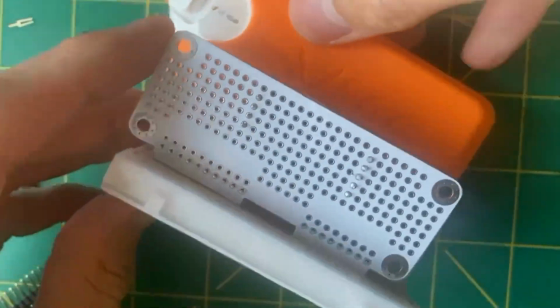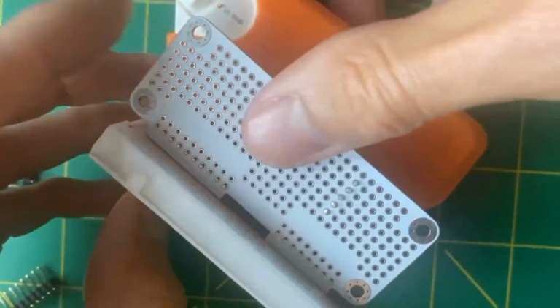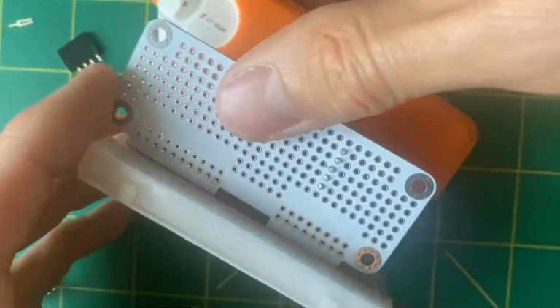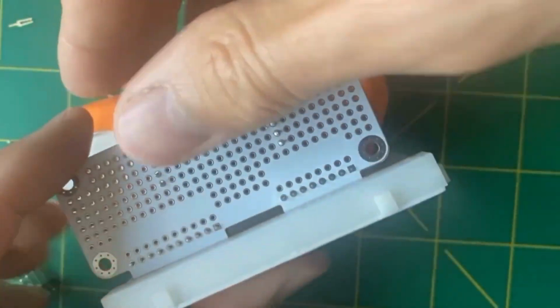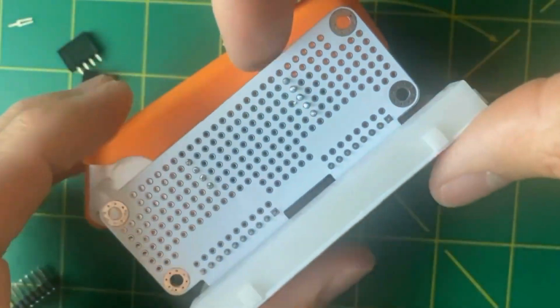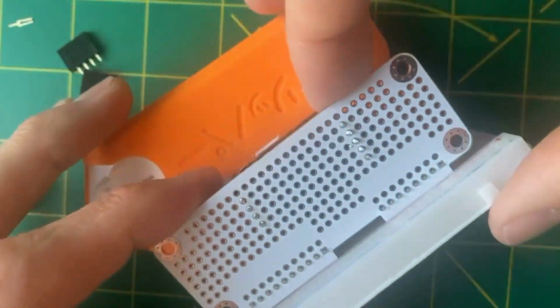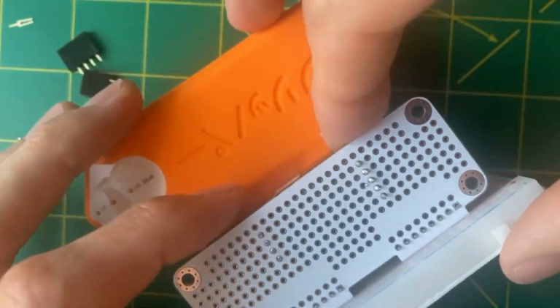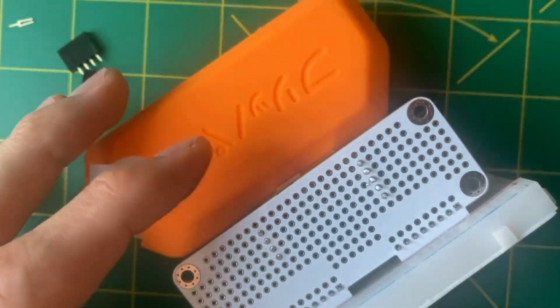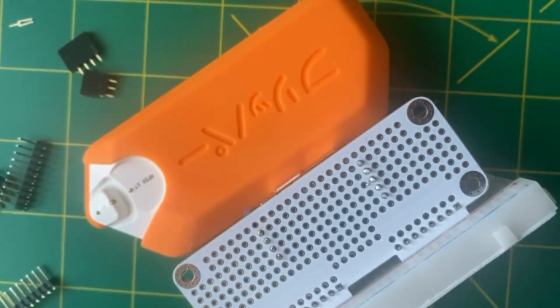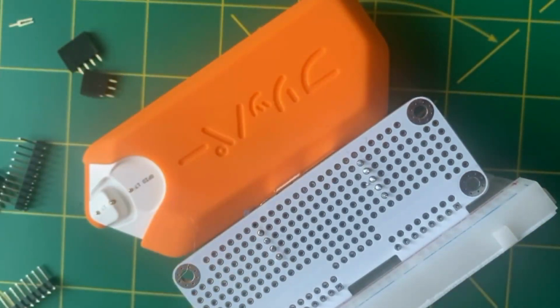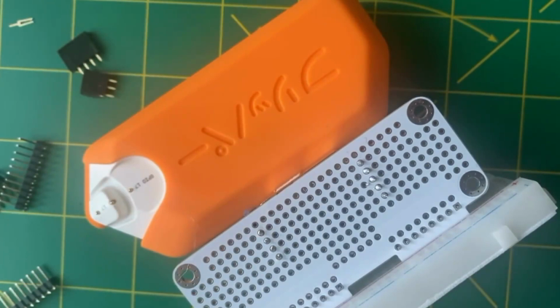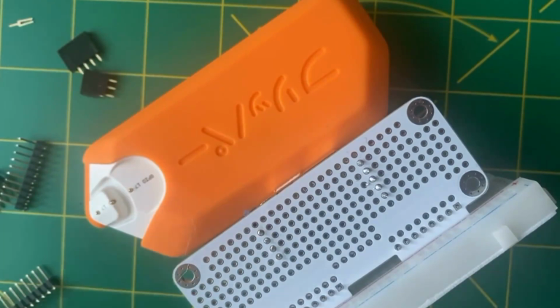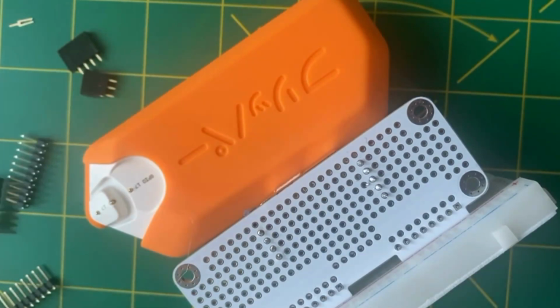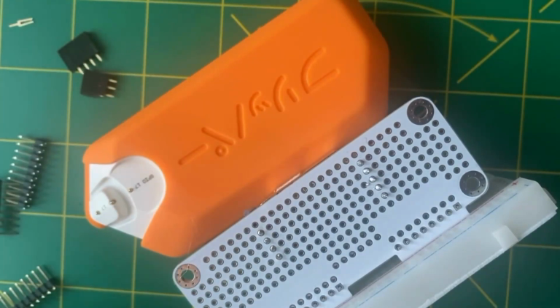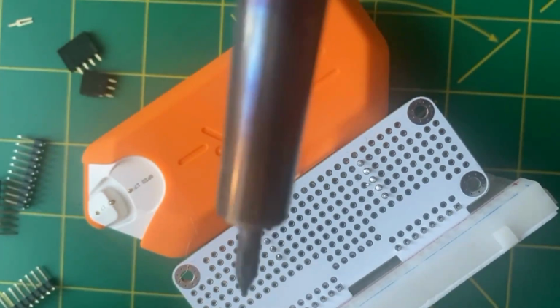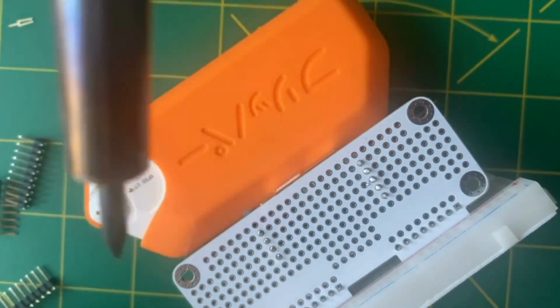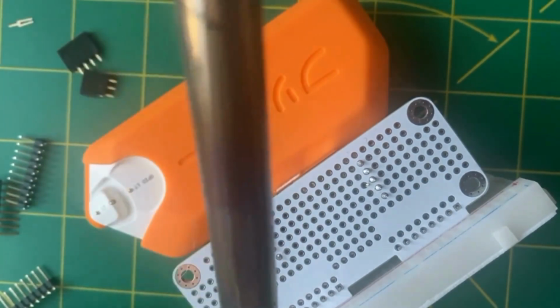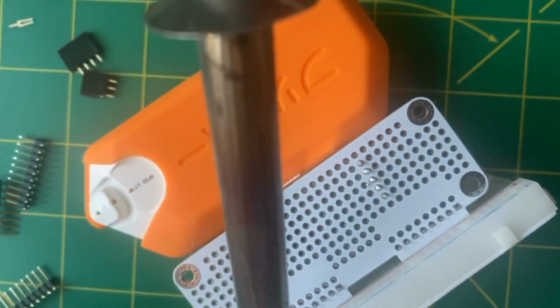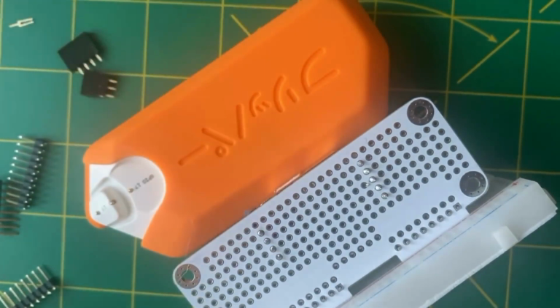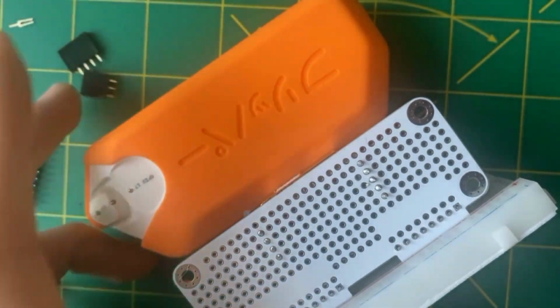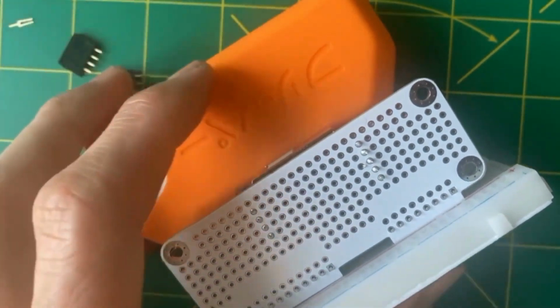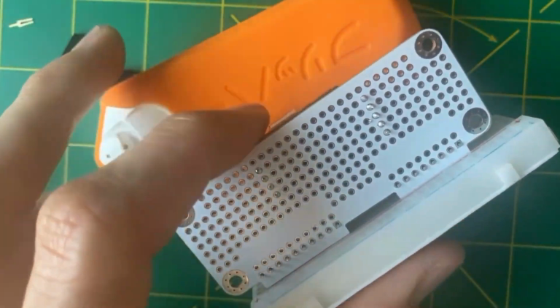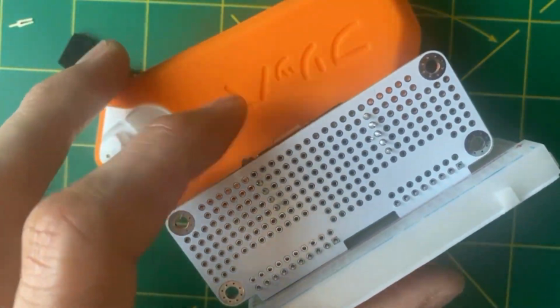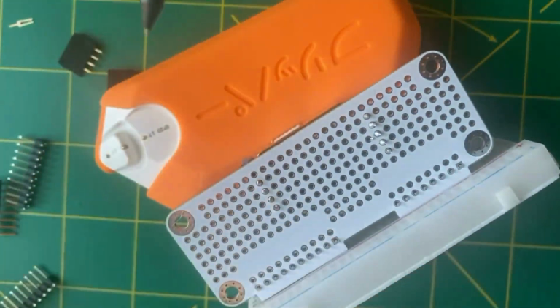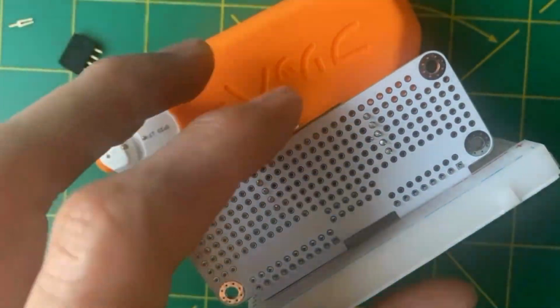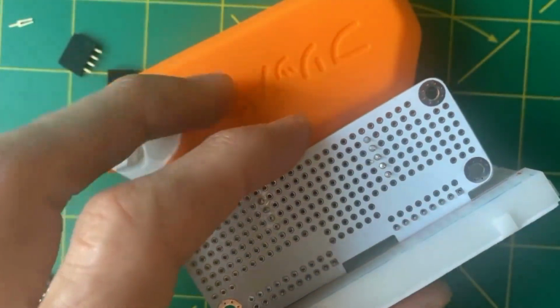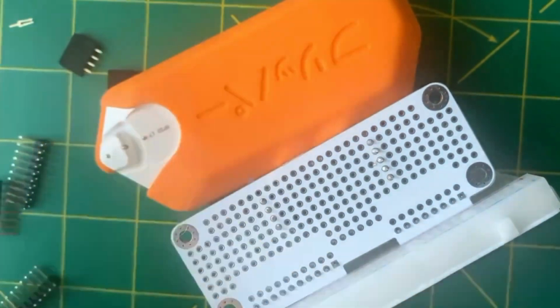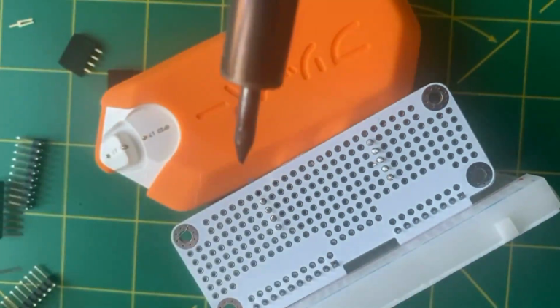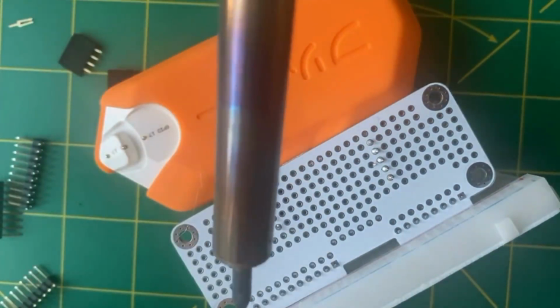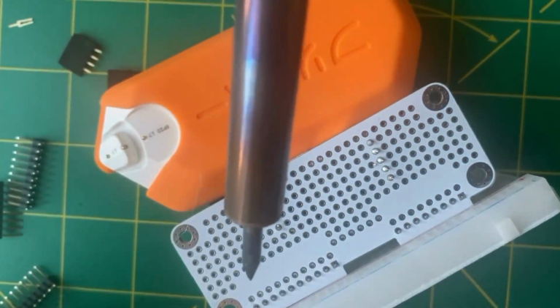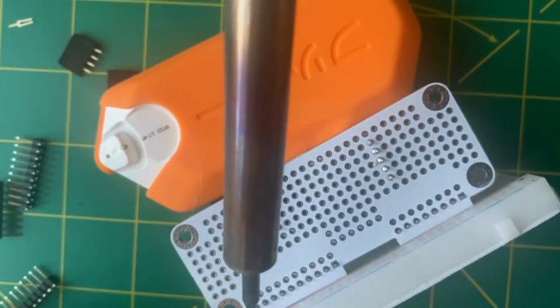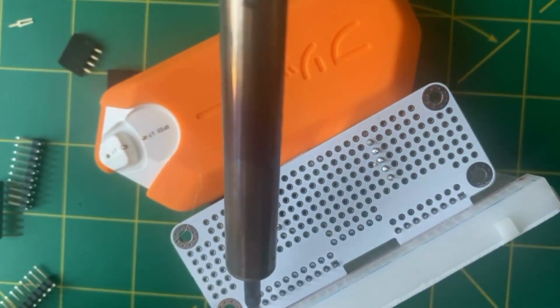I used the Flipper Zero just to hold it in place while soldering — and for the record, no harm was done to any animals in this video.